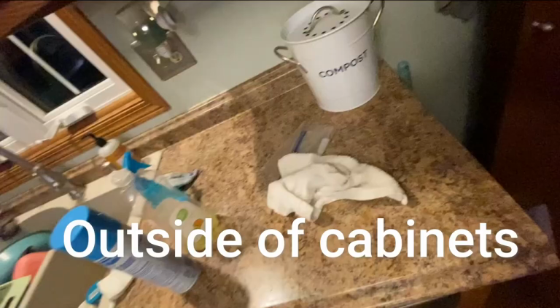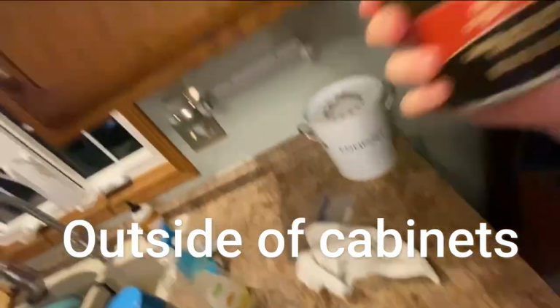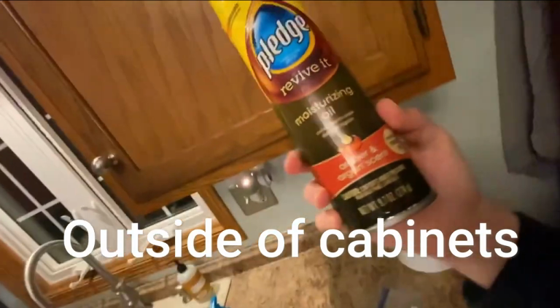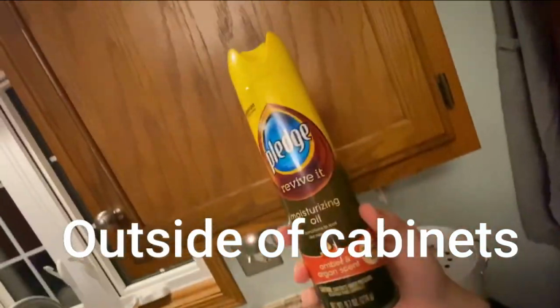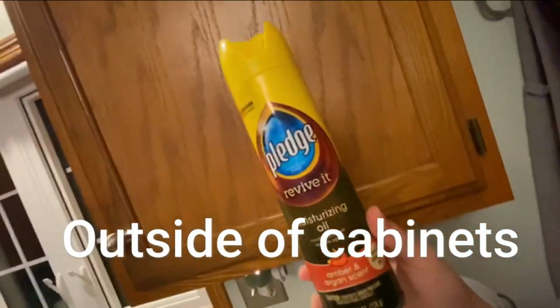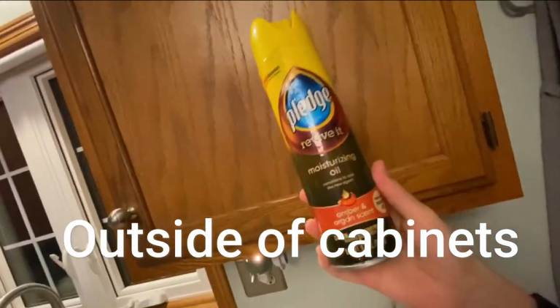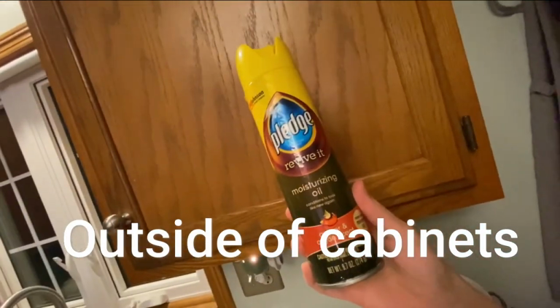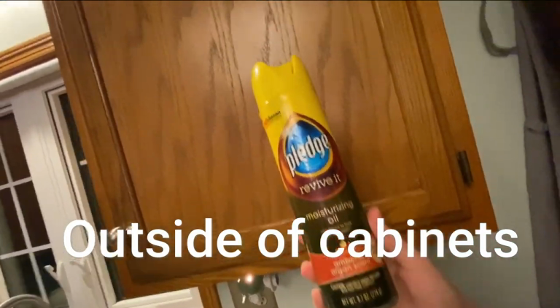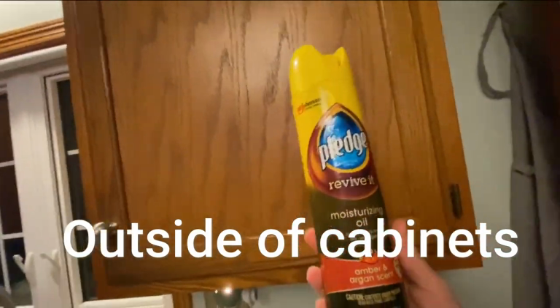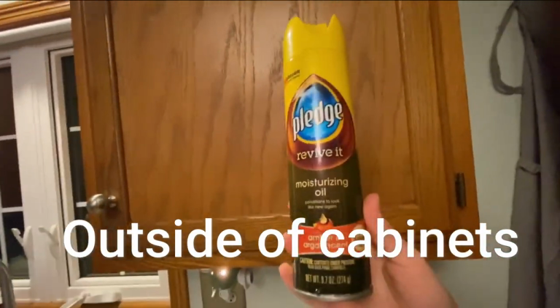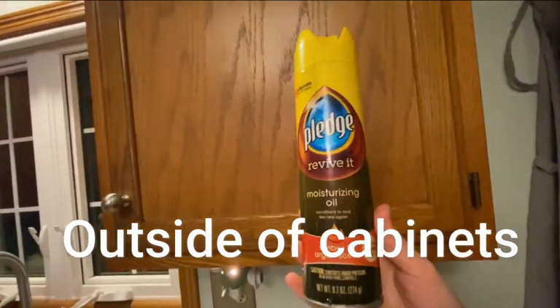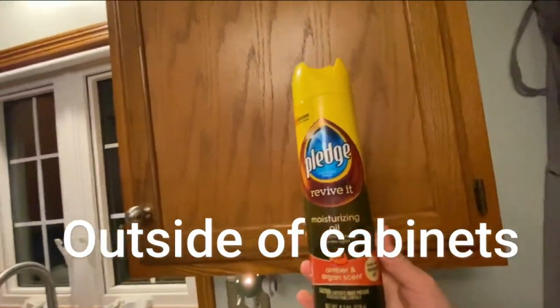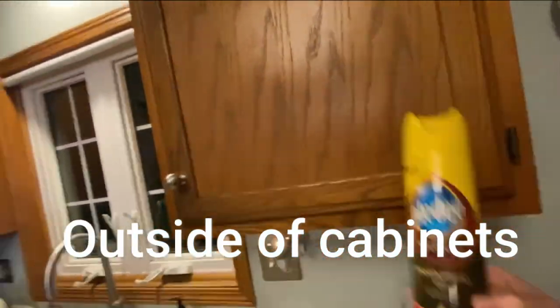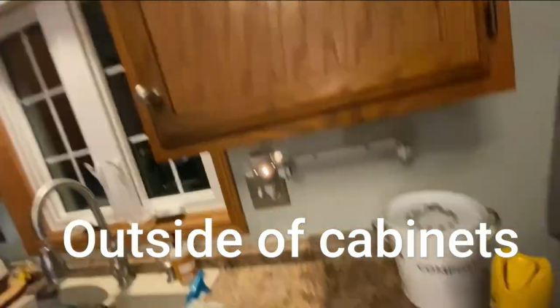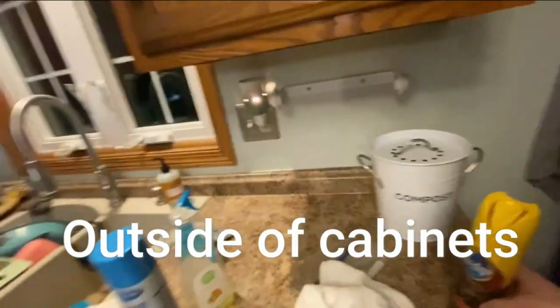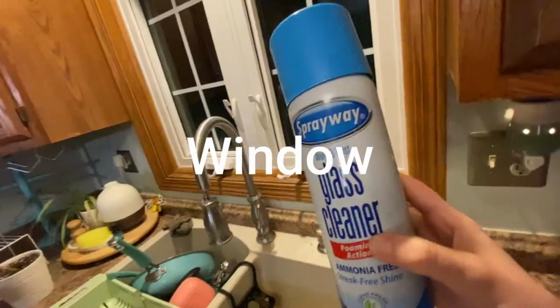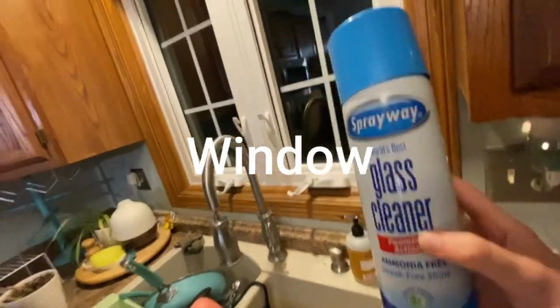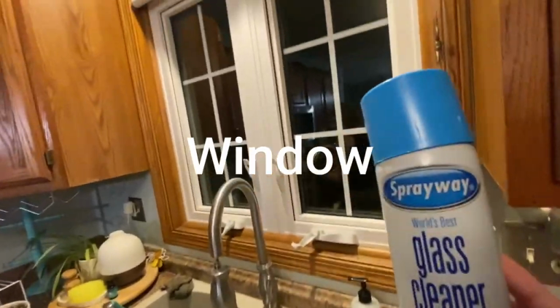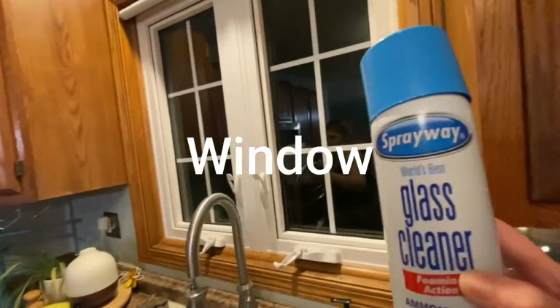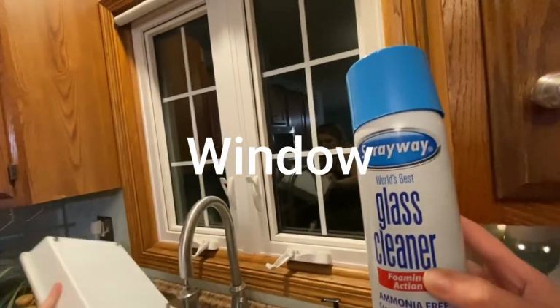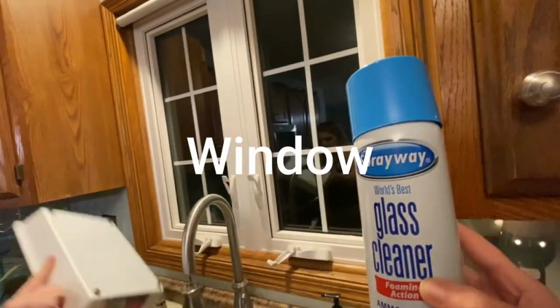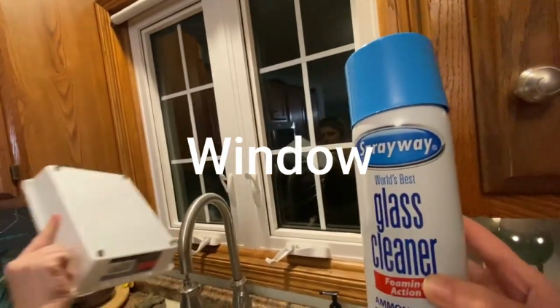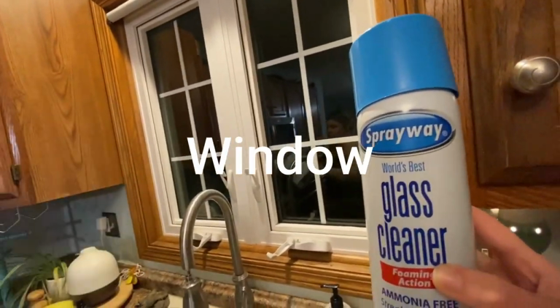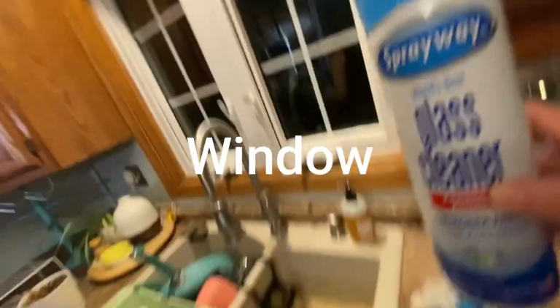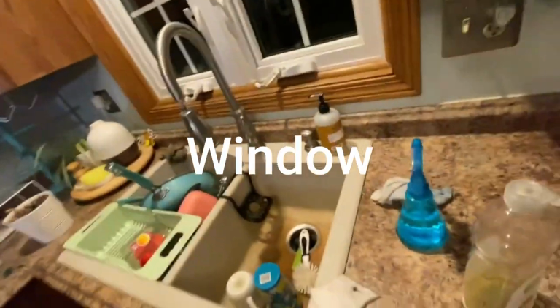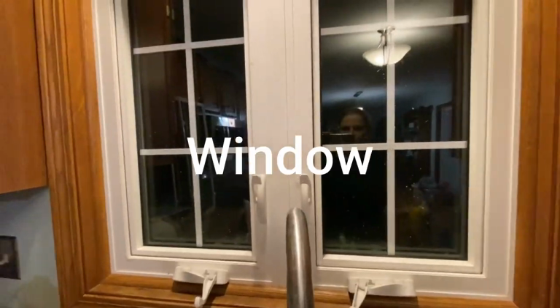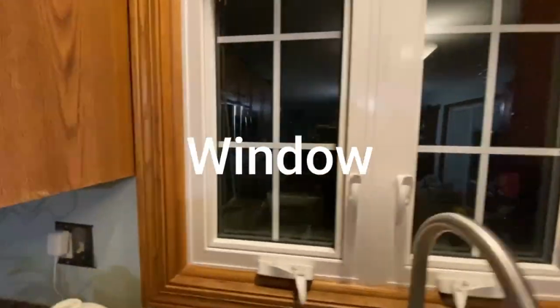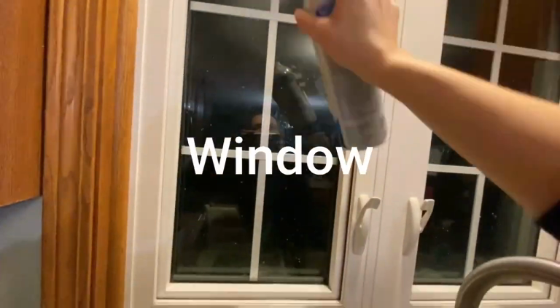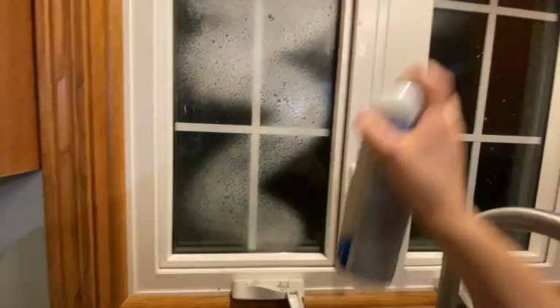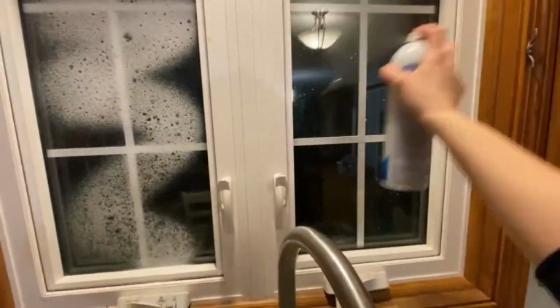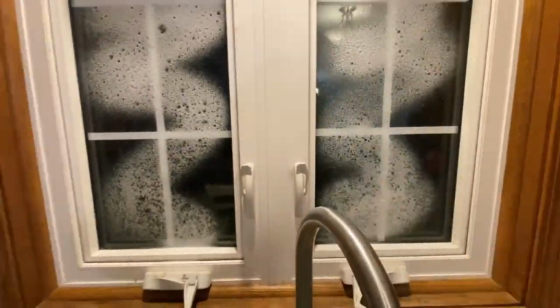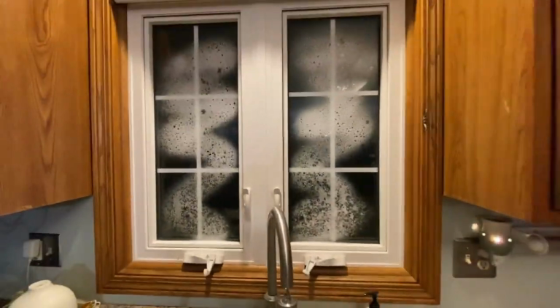I forgot to film cleaning the outside of the upper cabinets, but we just used a plunger for this. We actually prefer Sprayway to Windex. It smells really good and definitely leaves no streaks behind.